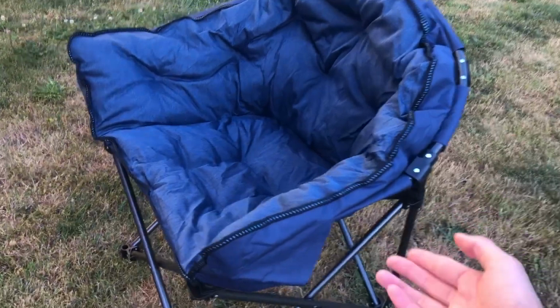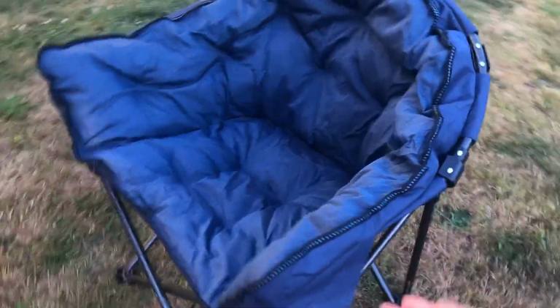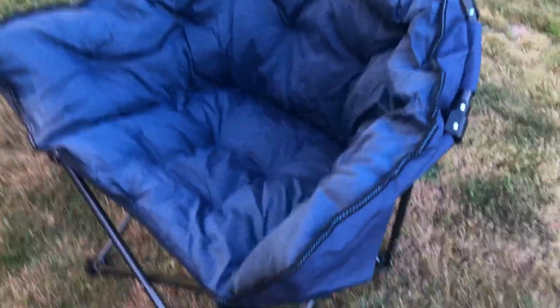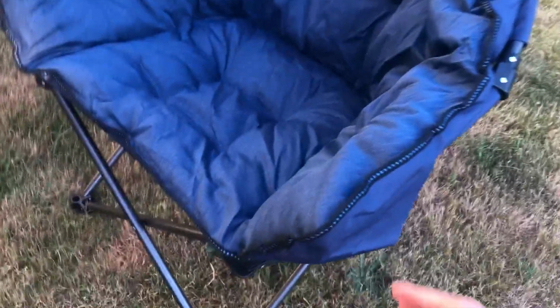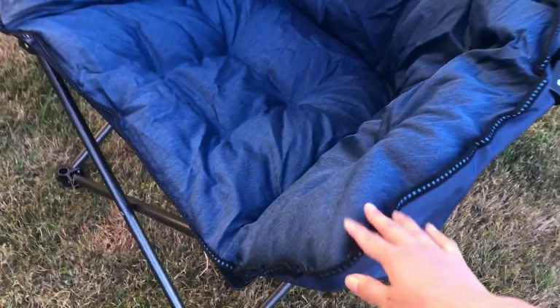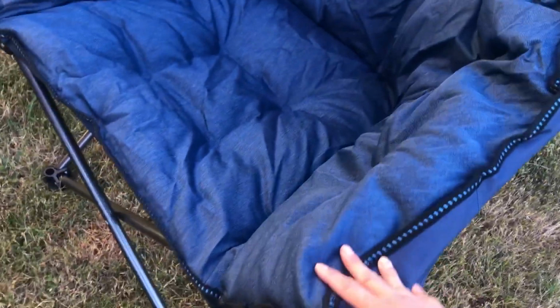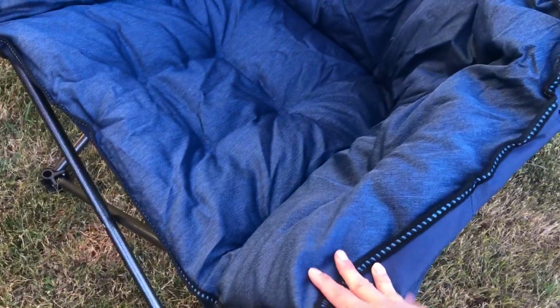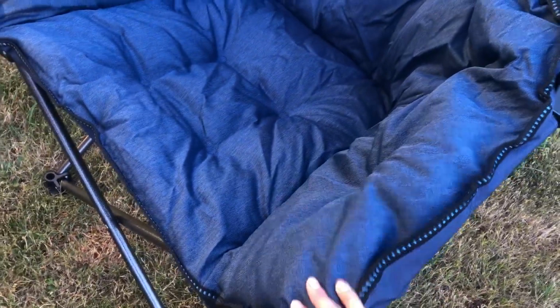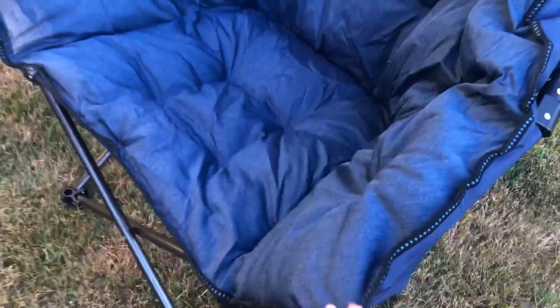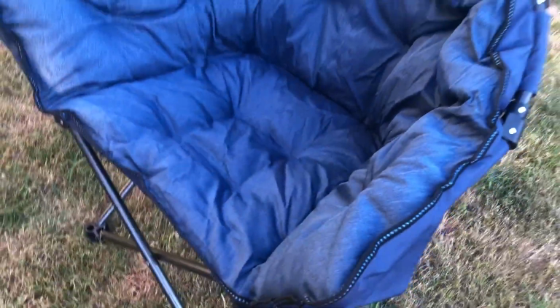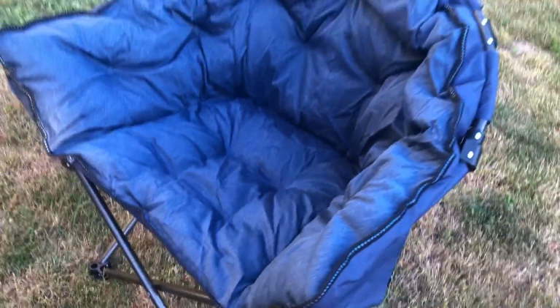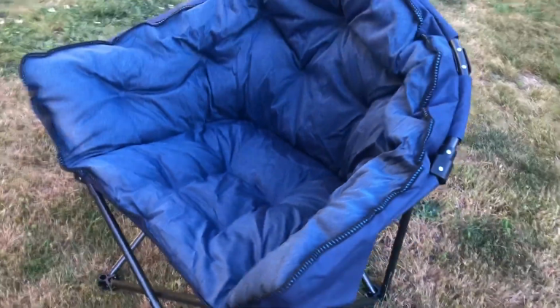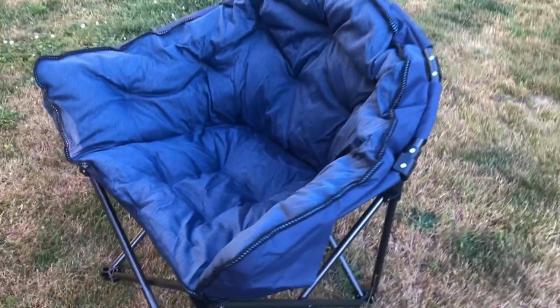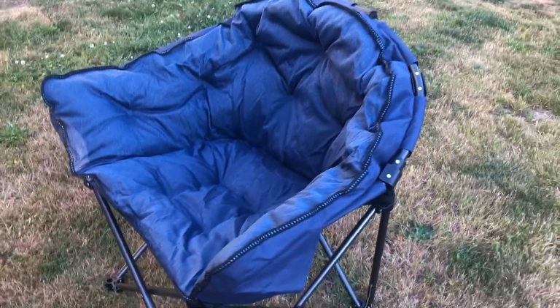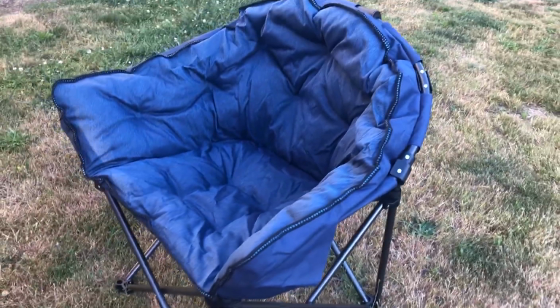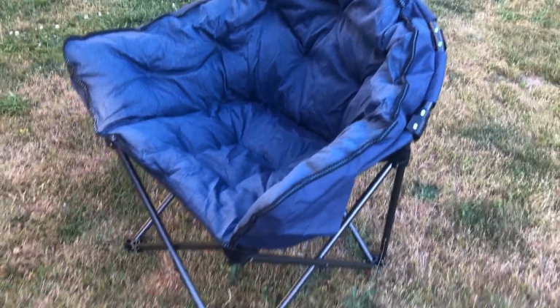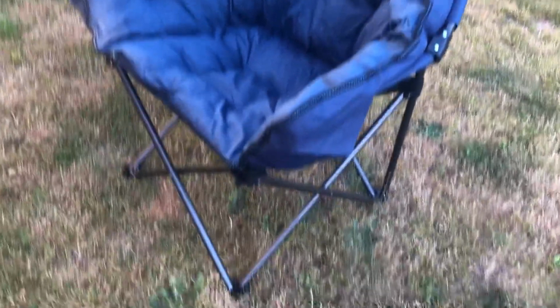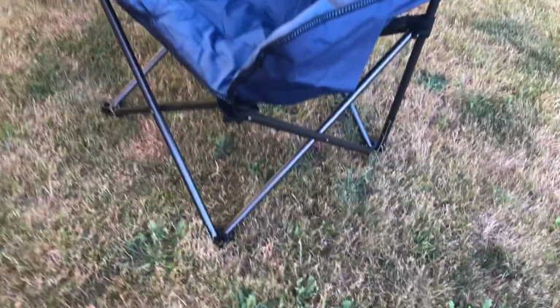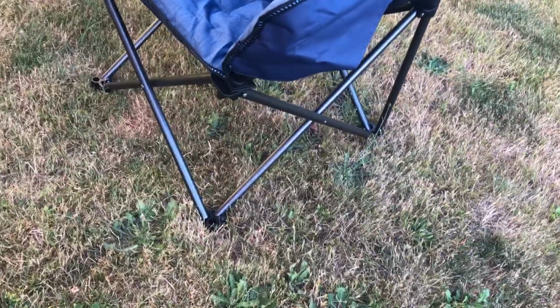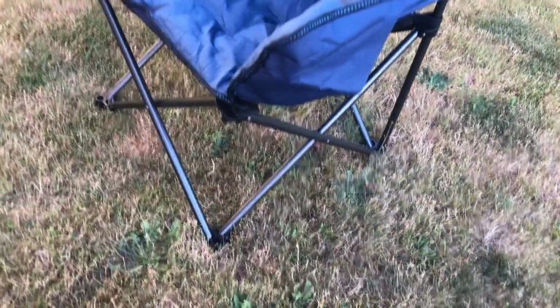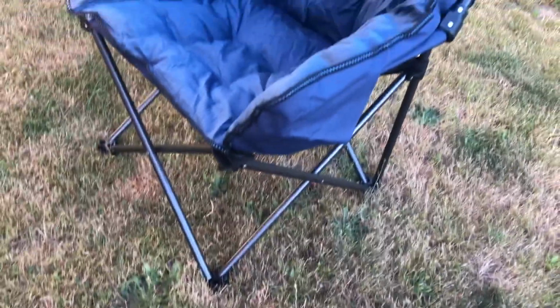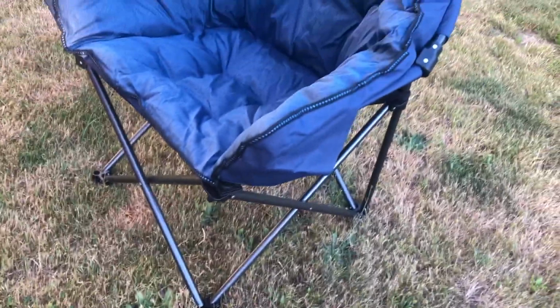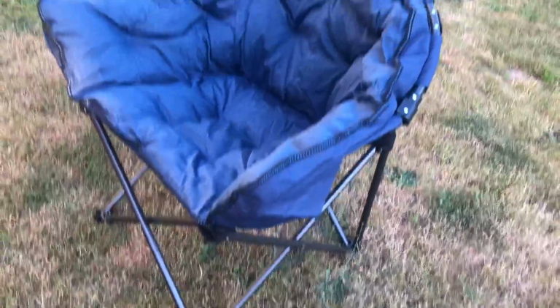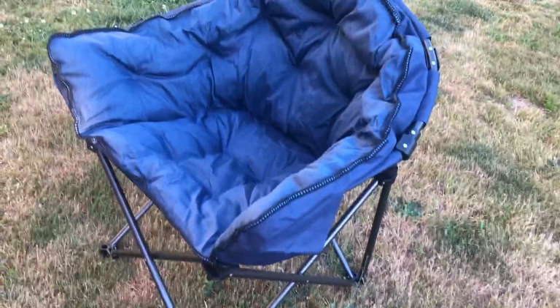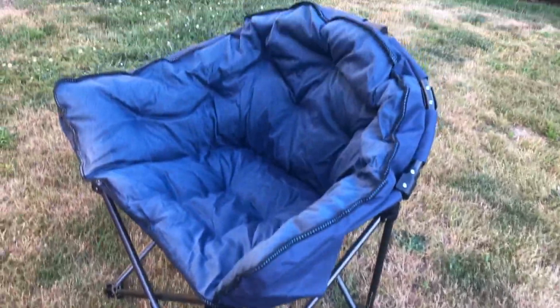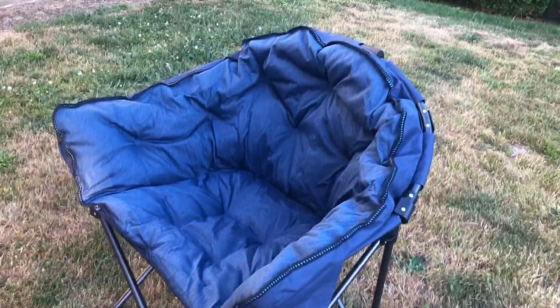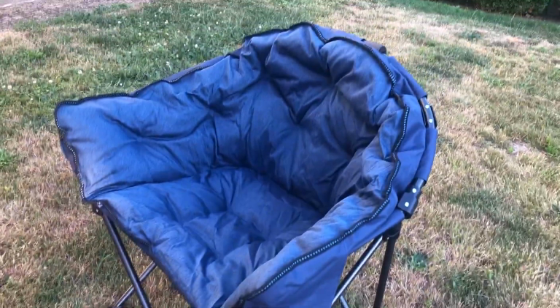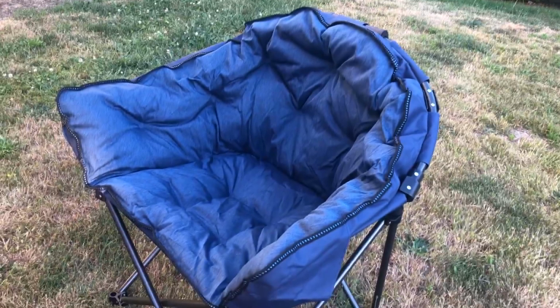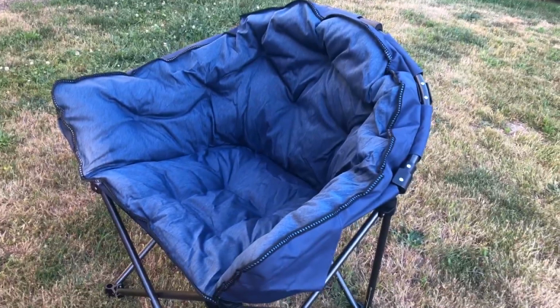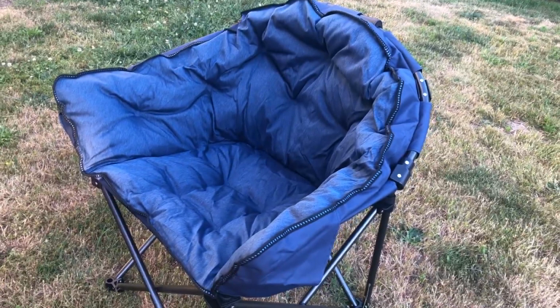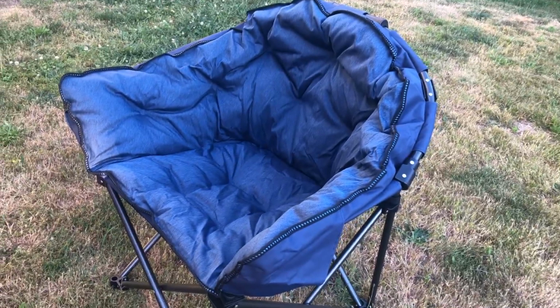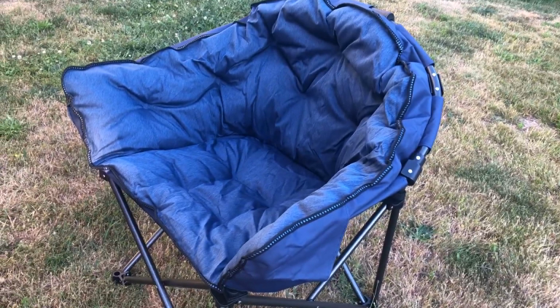In my opinion, this really is the best camping chair on the market — sturdy, lightweight, and comfortable. I just love it so much.